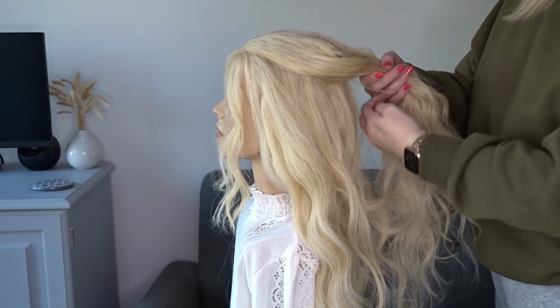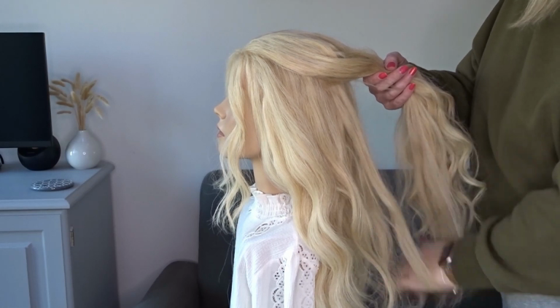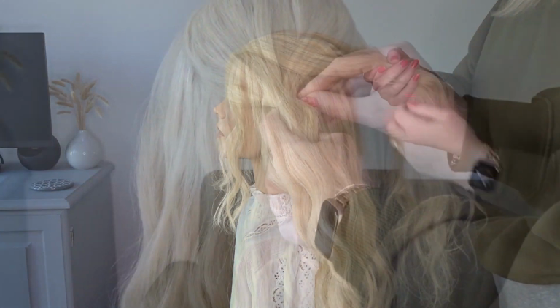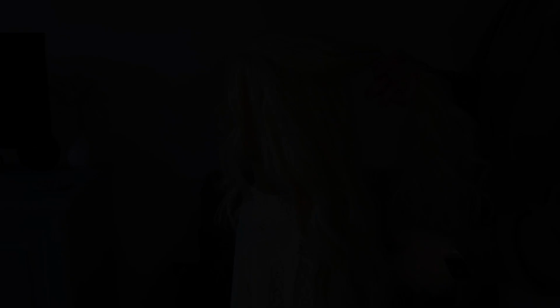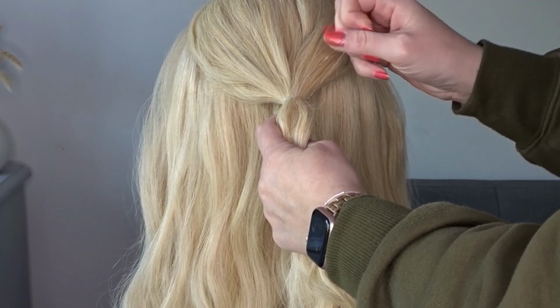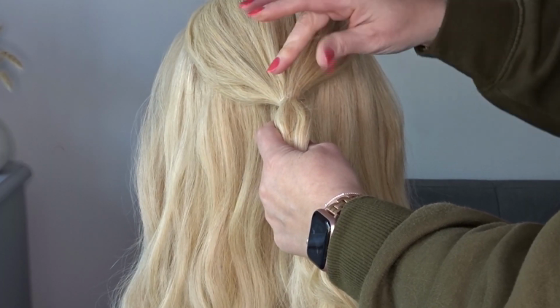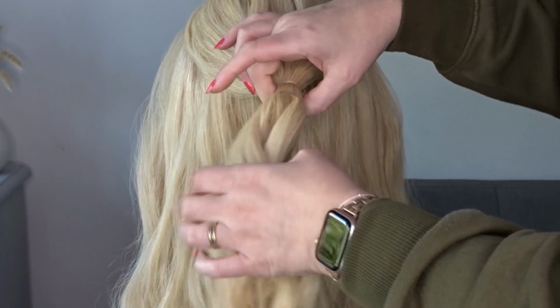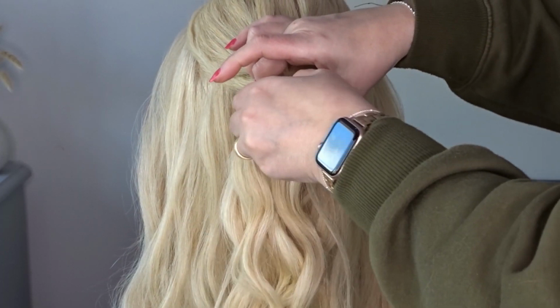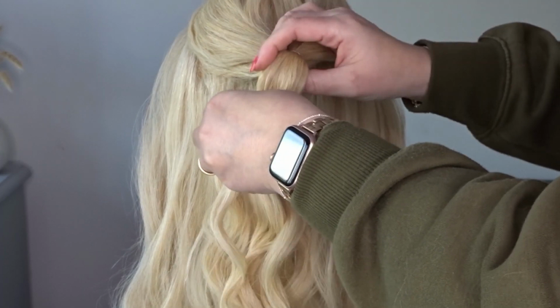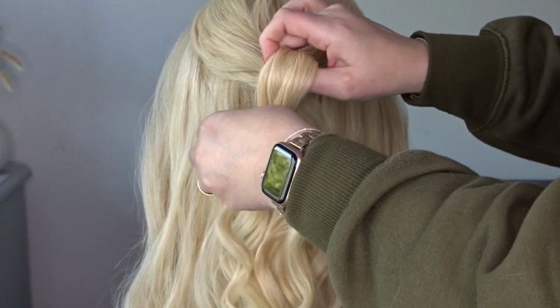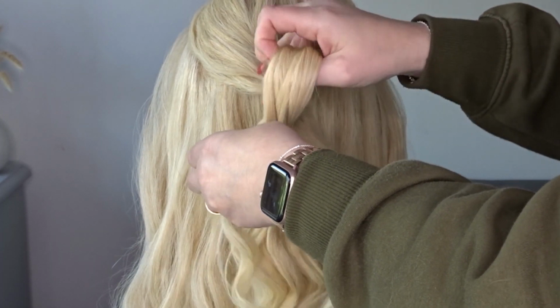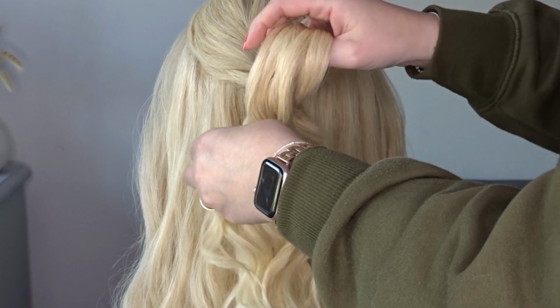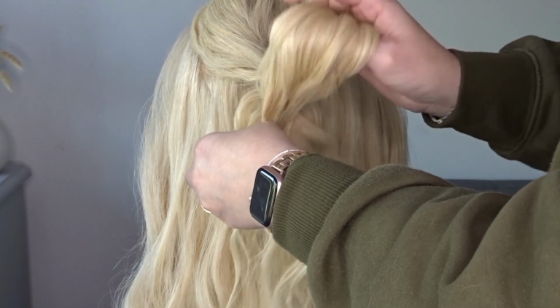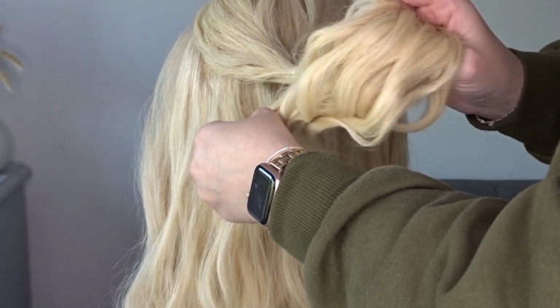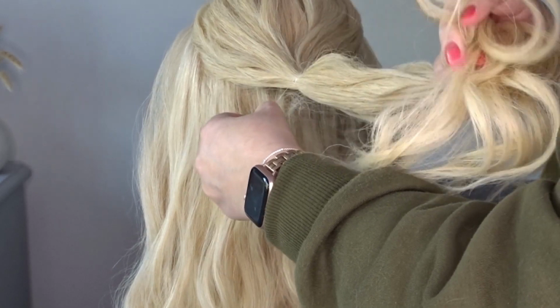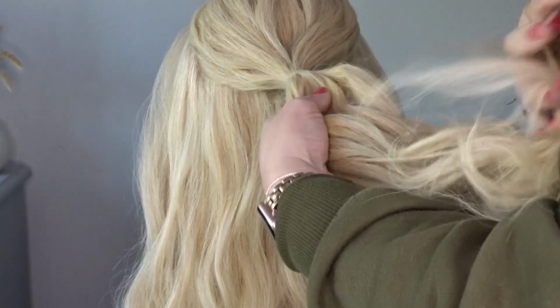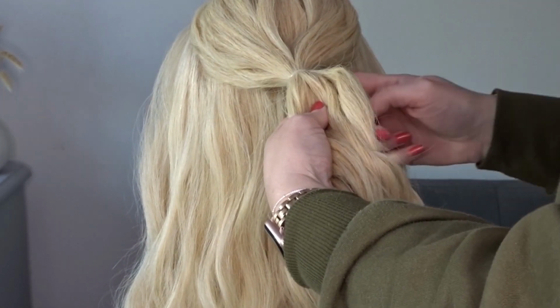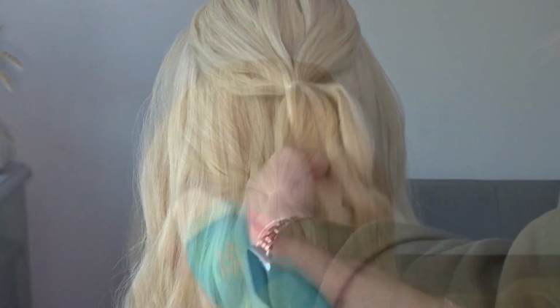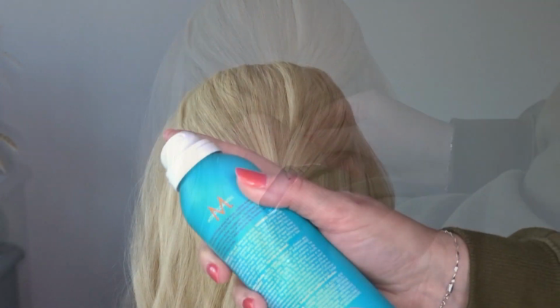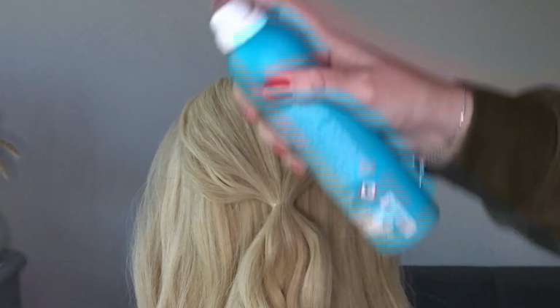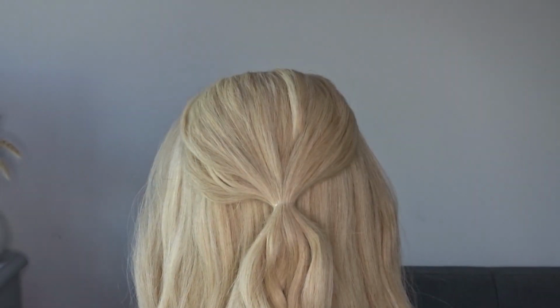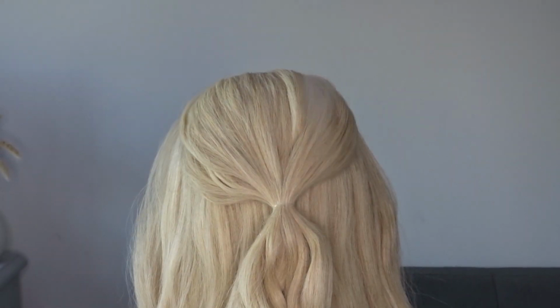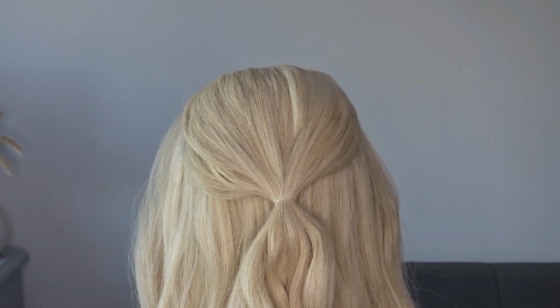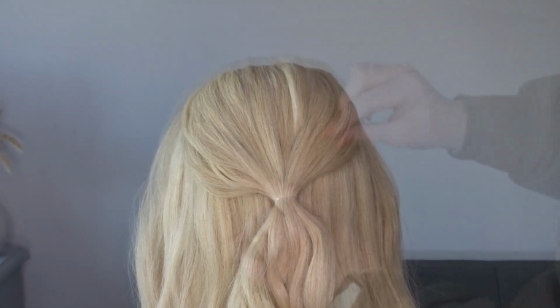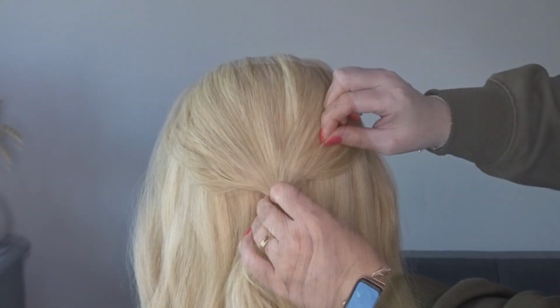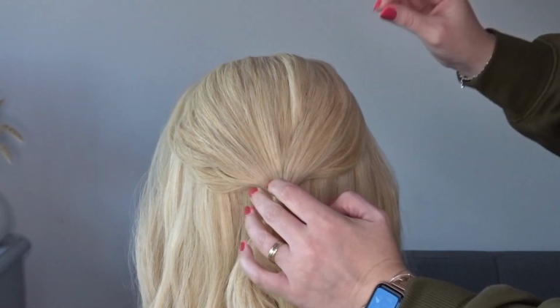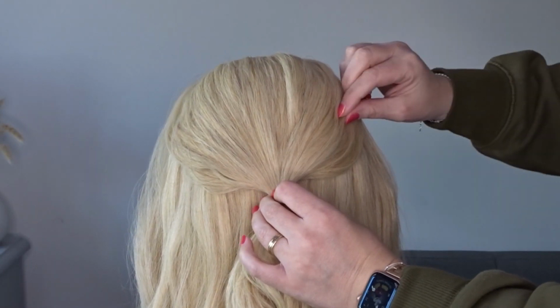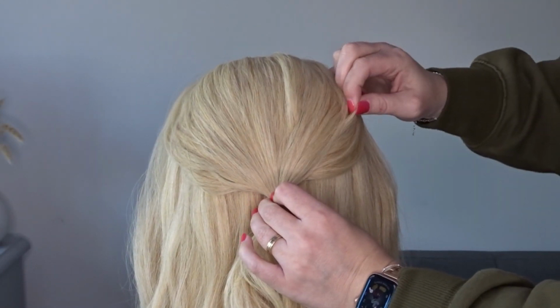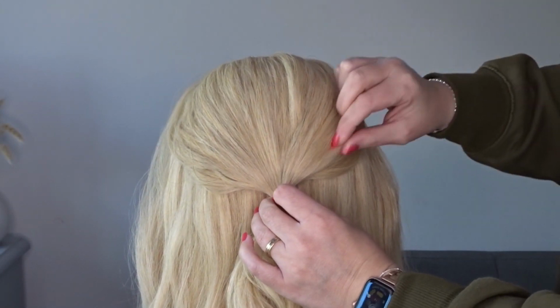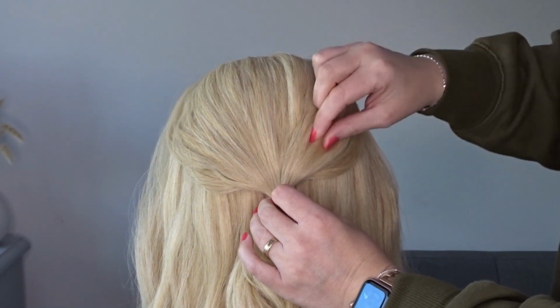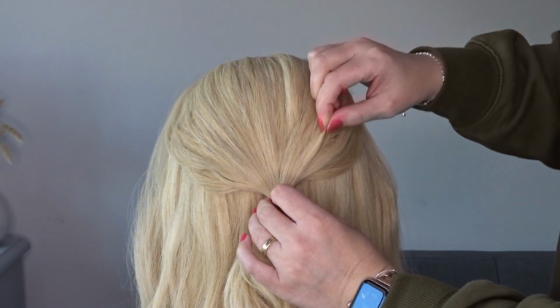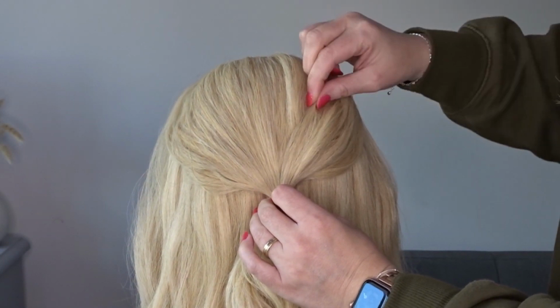To start we're going to divide off the top section of hair and we're just going to pop this into a ponytail at the back of the head. Grab some texture spray and apply it all over the crown and then pinch and pull for a little bit more messy volume.